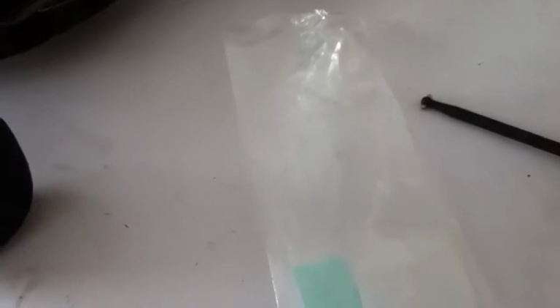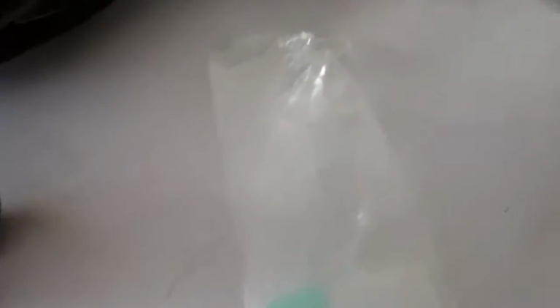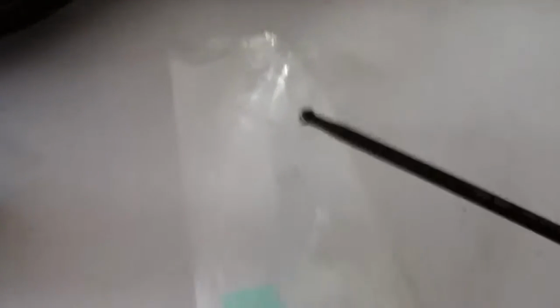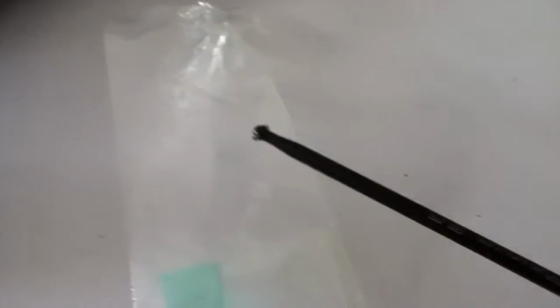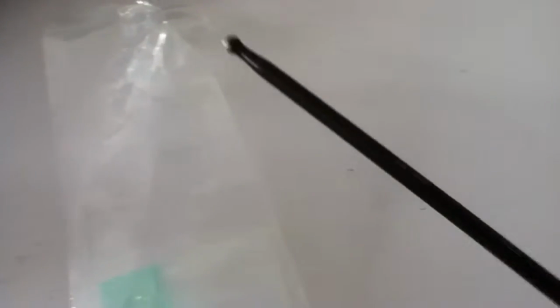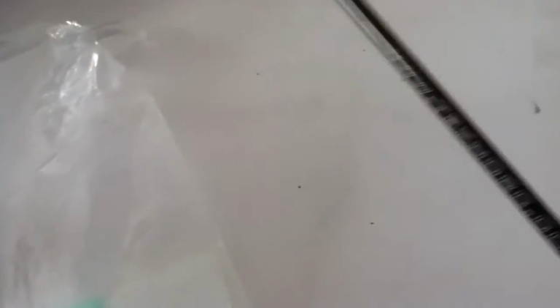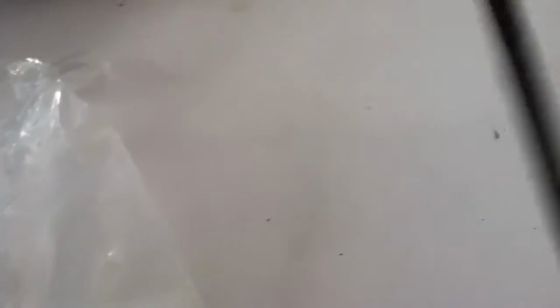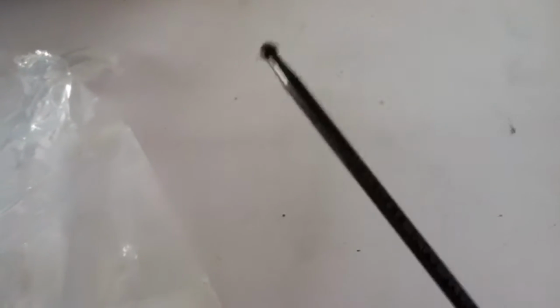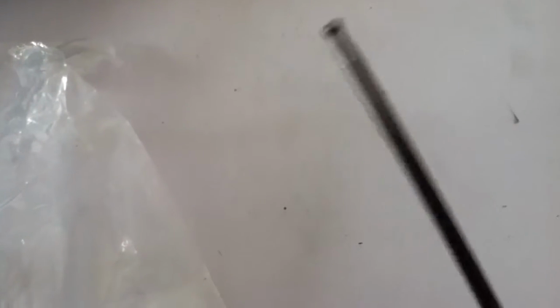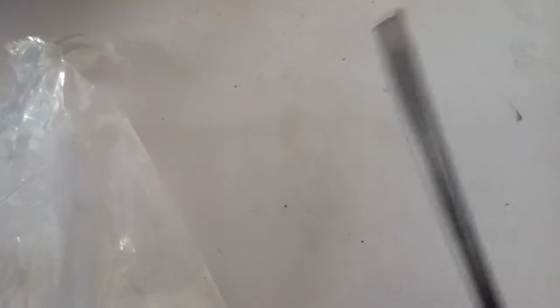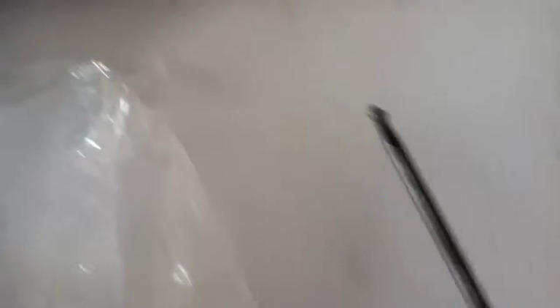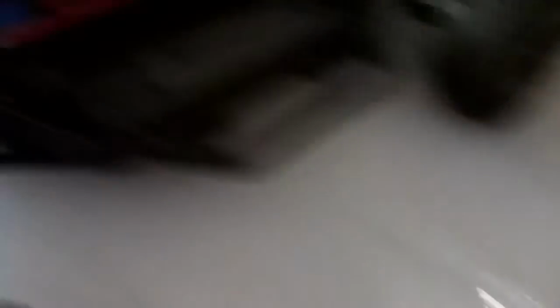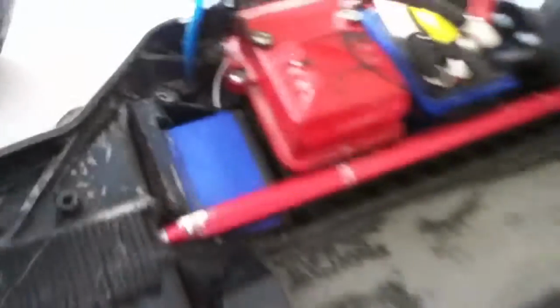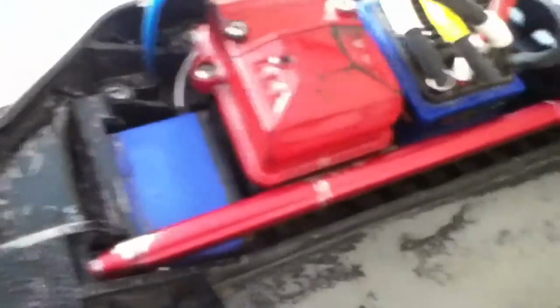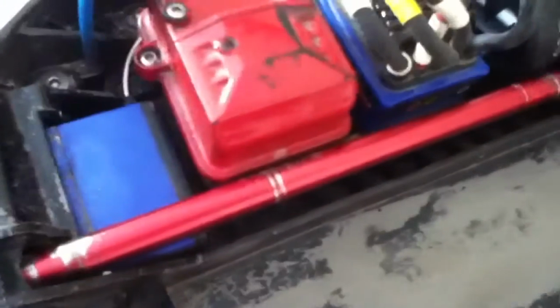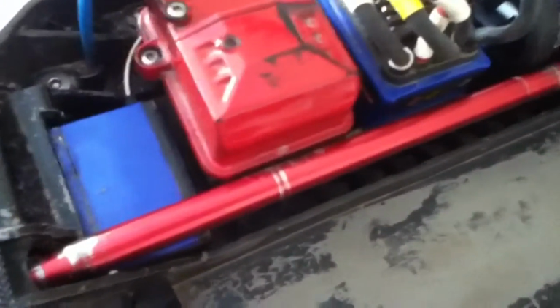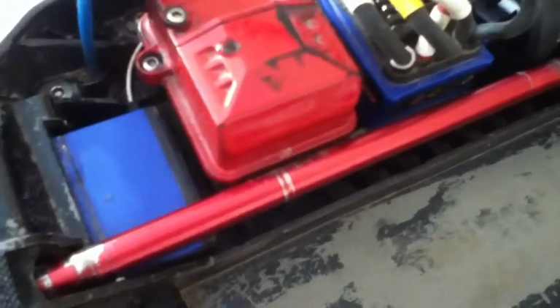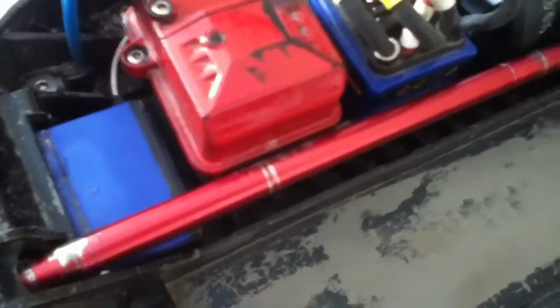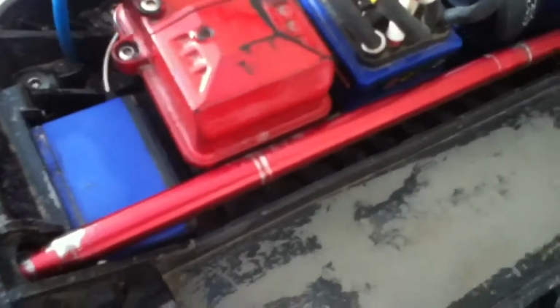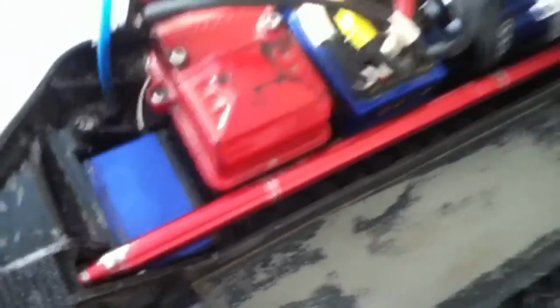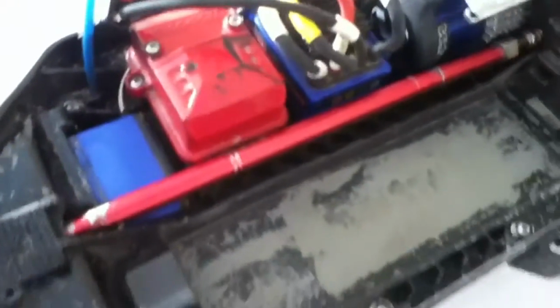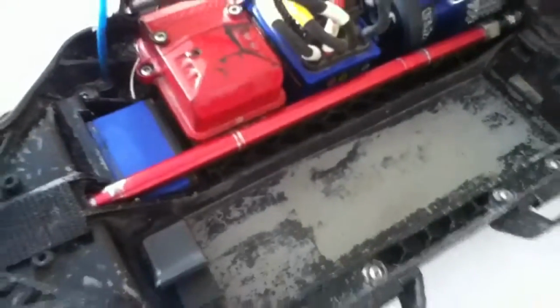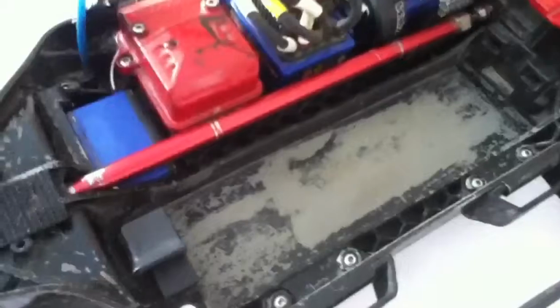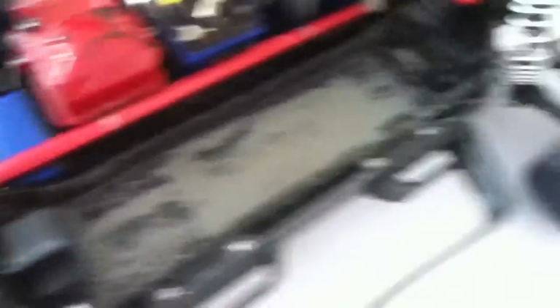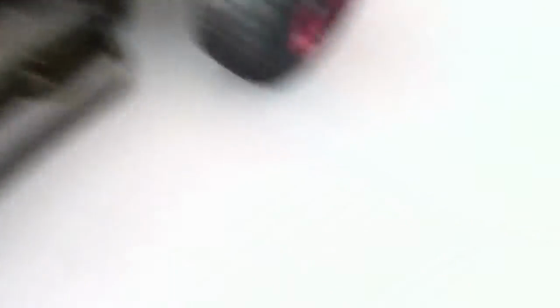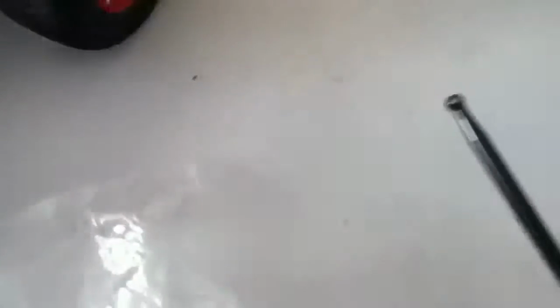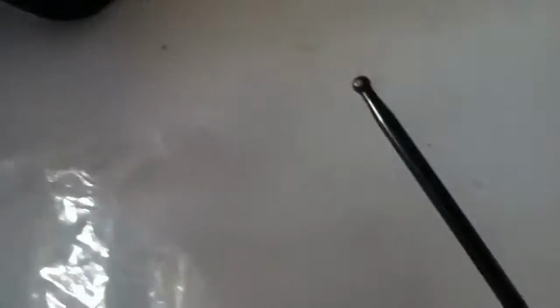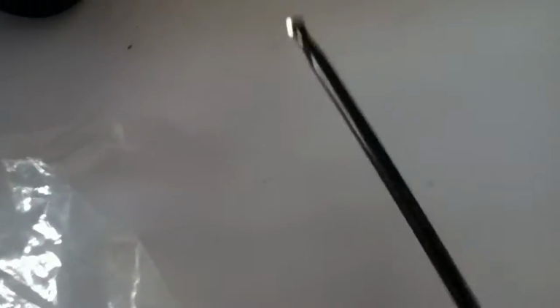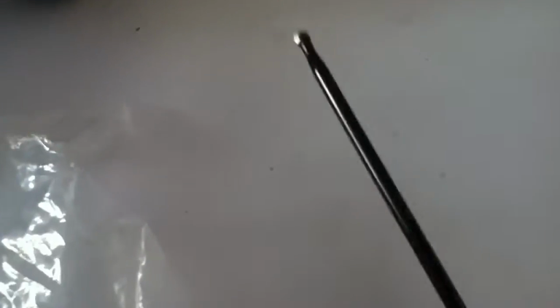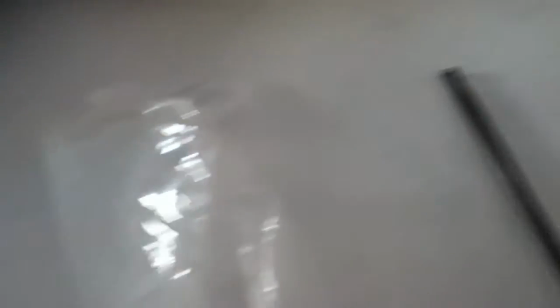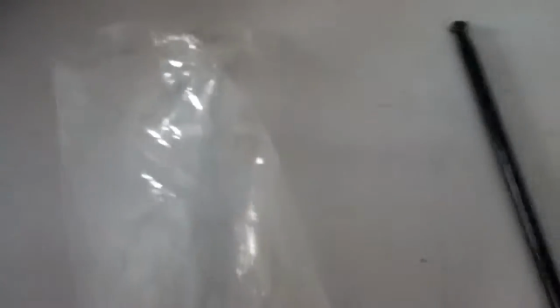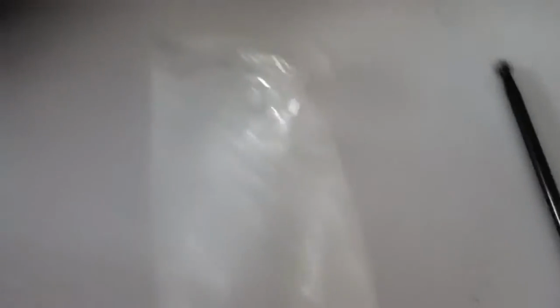The thing with these is they're fully metal. With the stock one, it's hollow inside and they can bend very easily. With these, it's very sturdy.